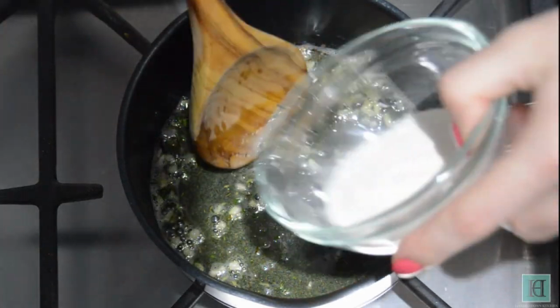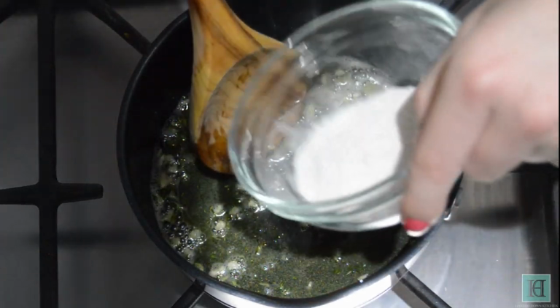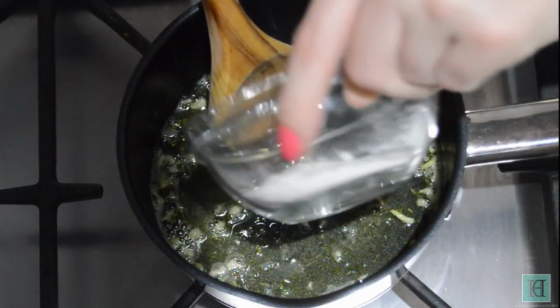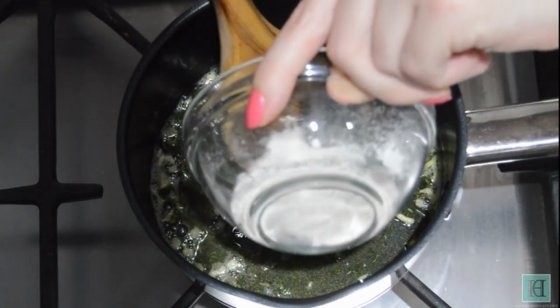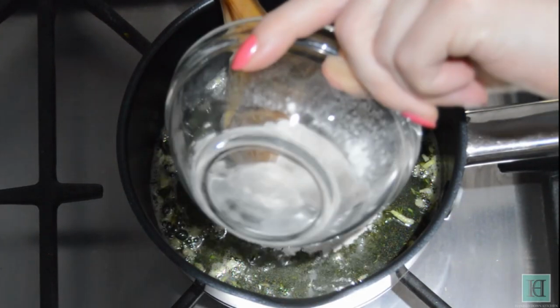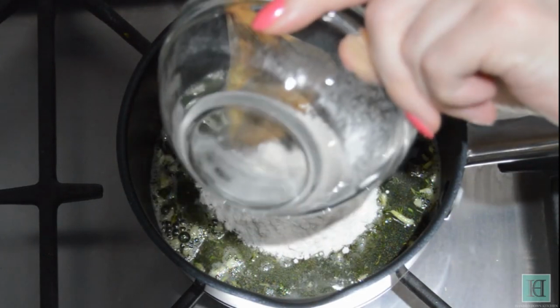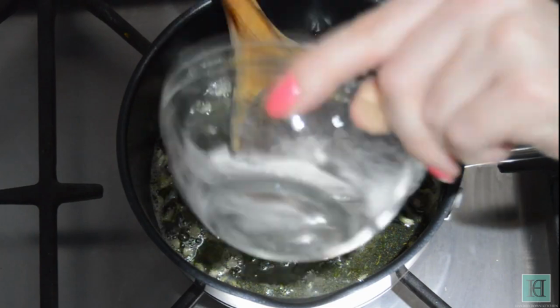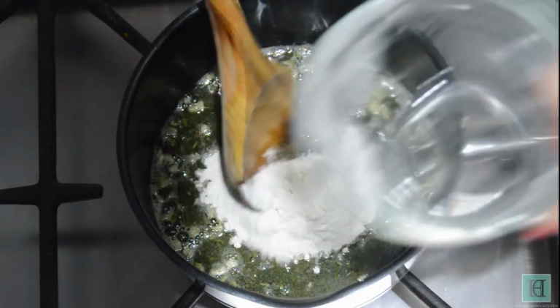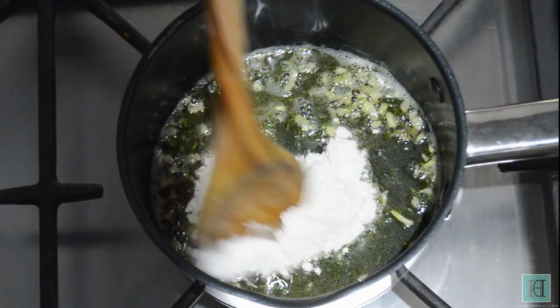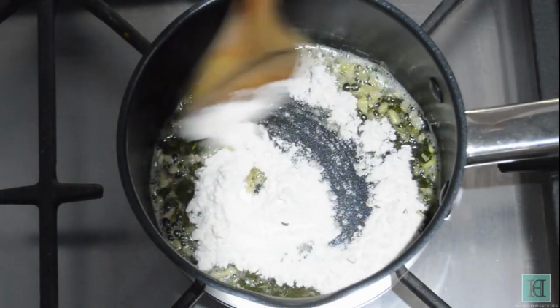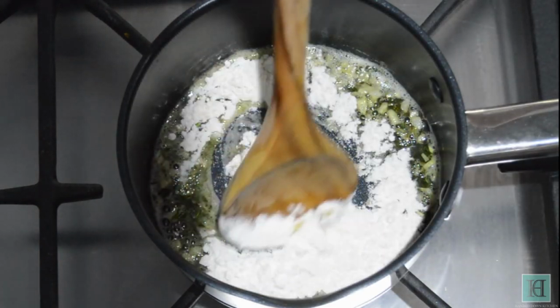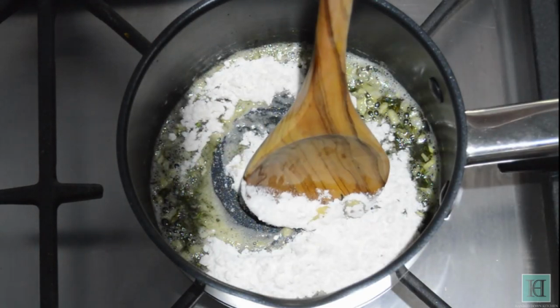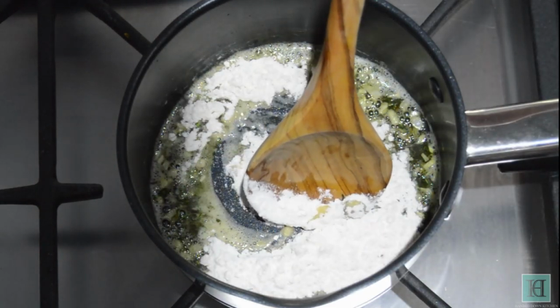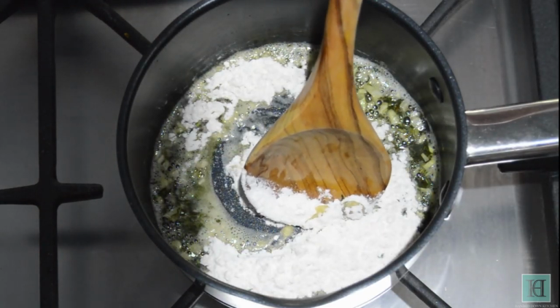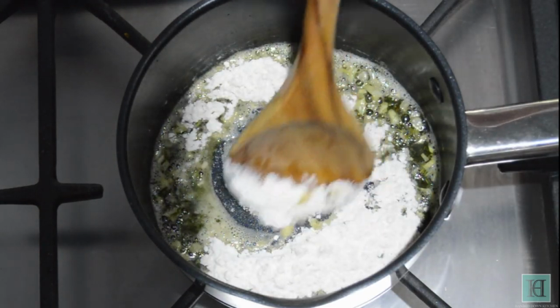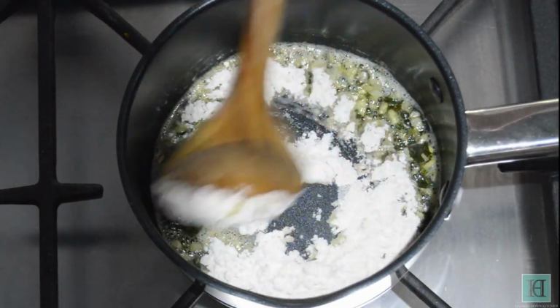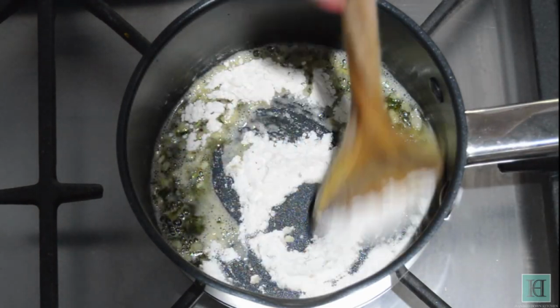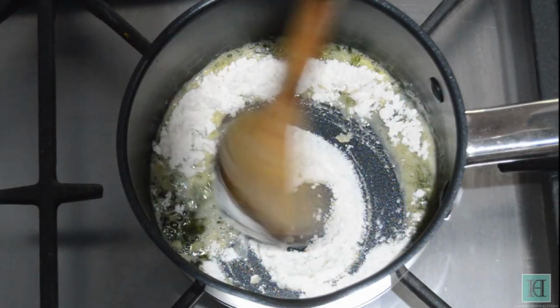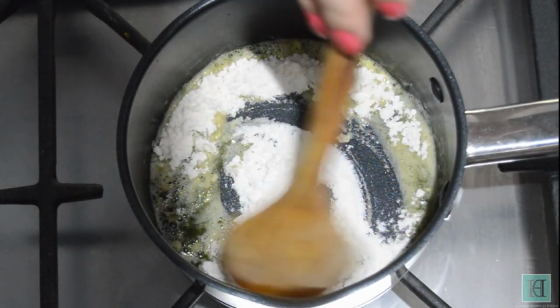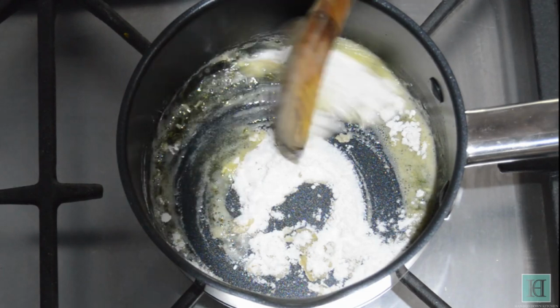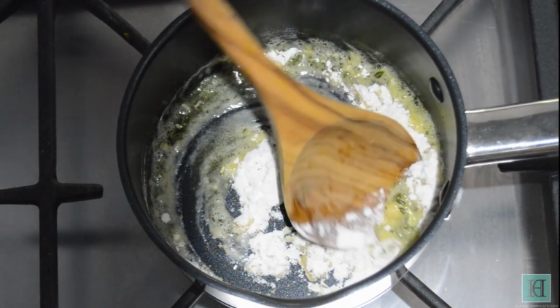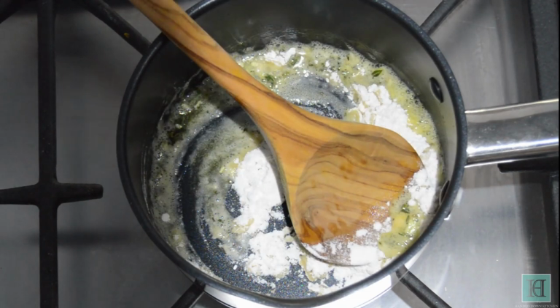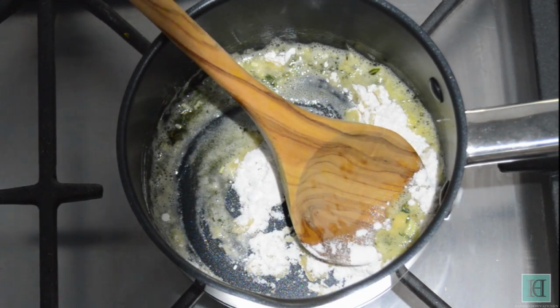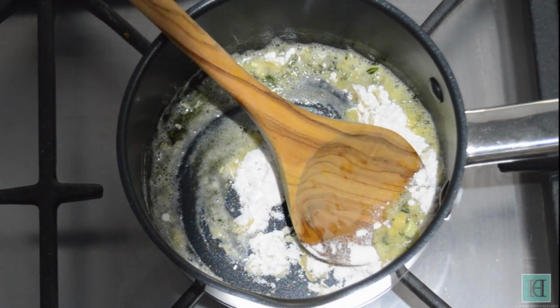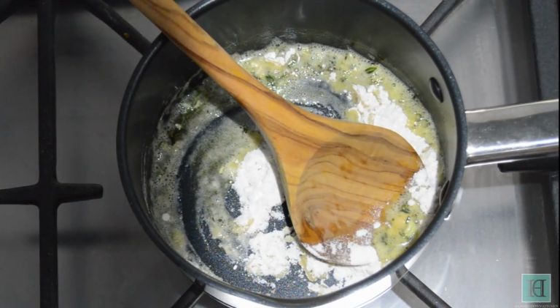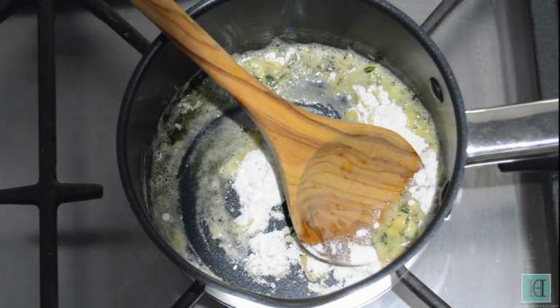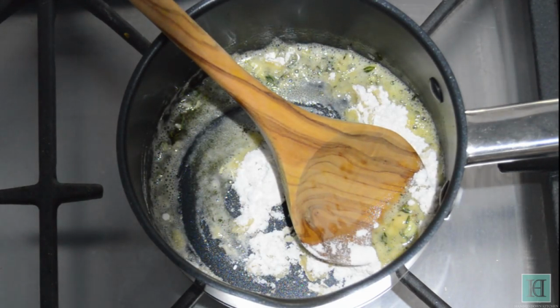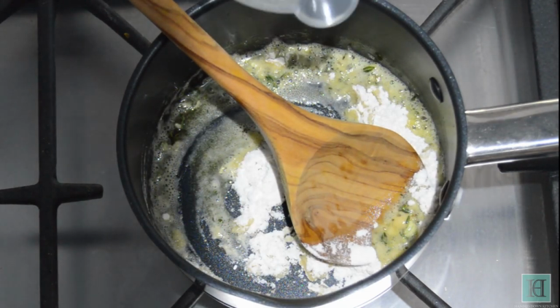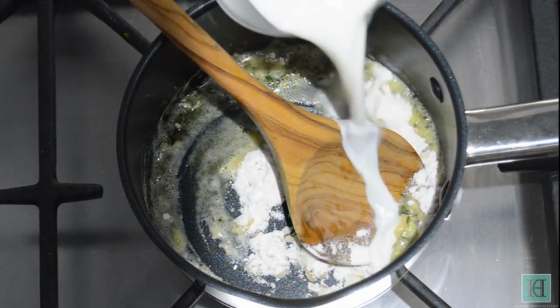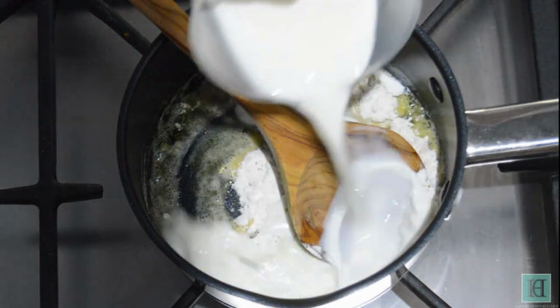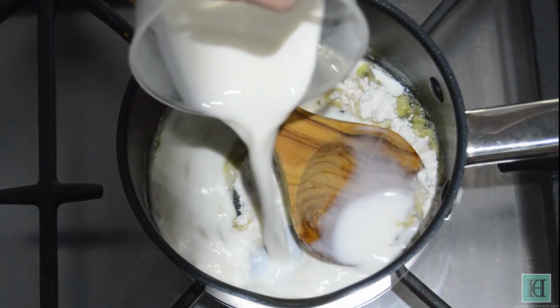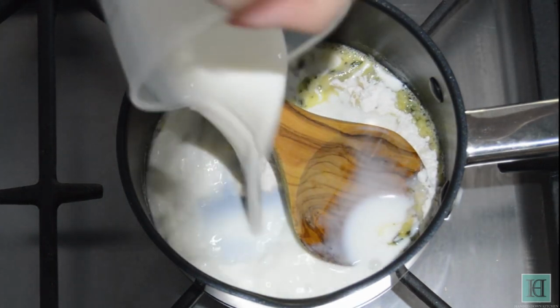Then add the flour and the salt and pepper to taste, and then add in the milk.